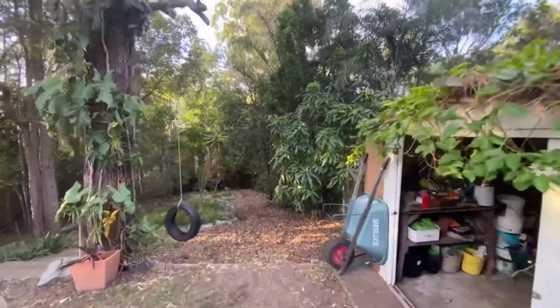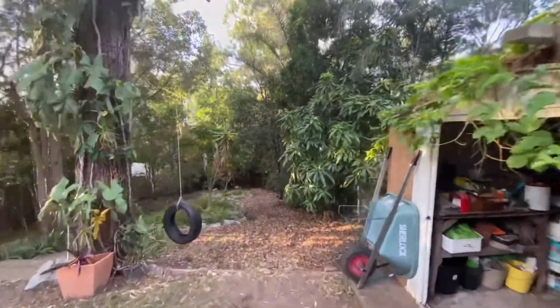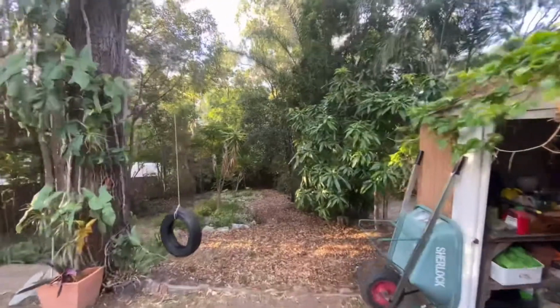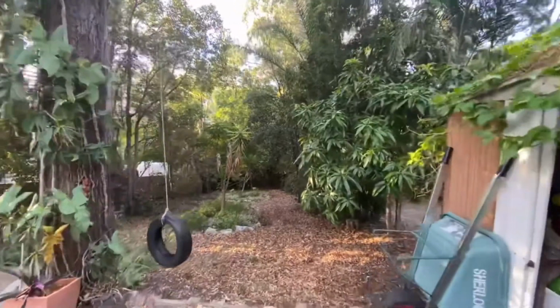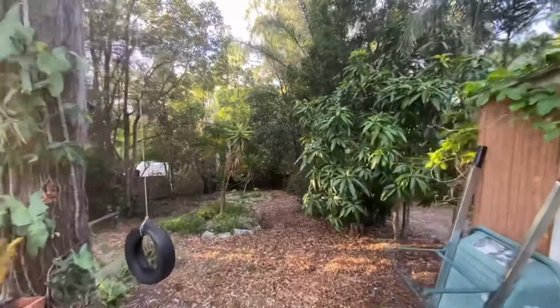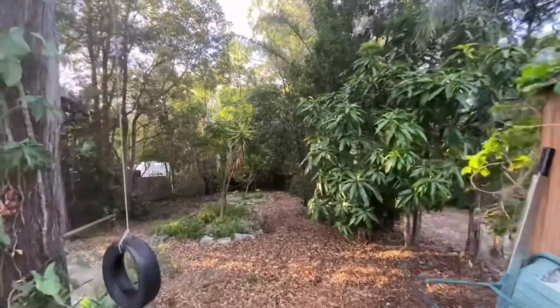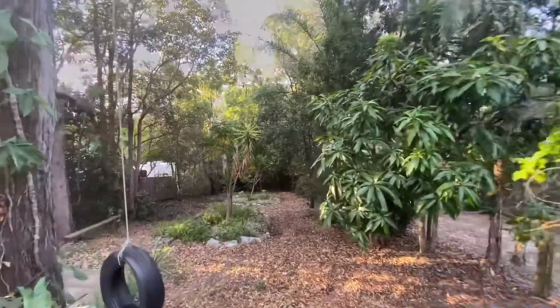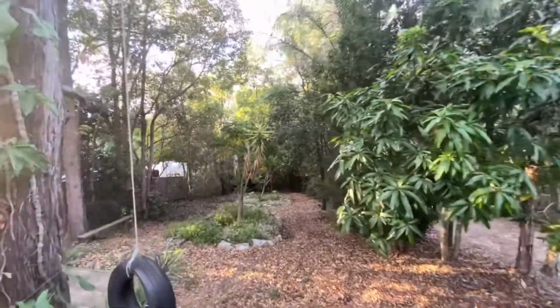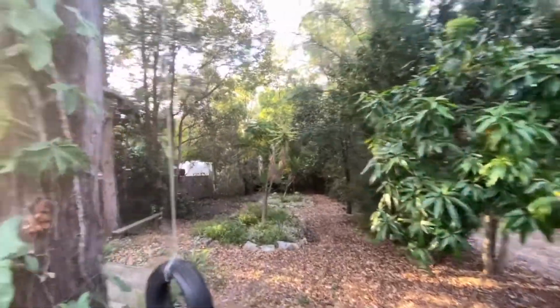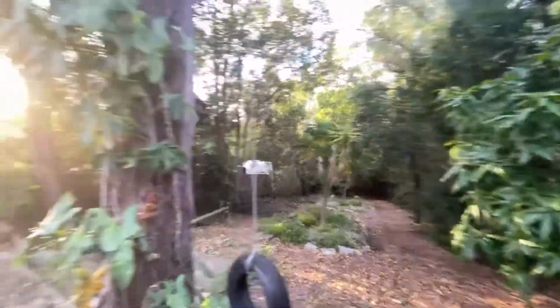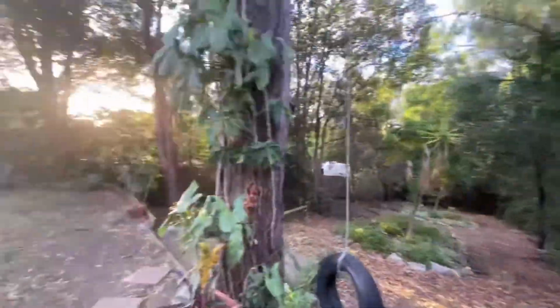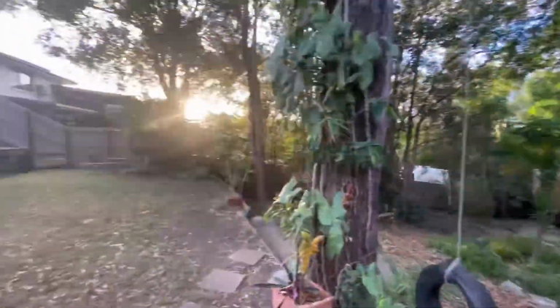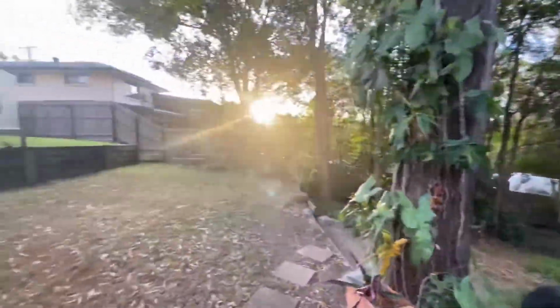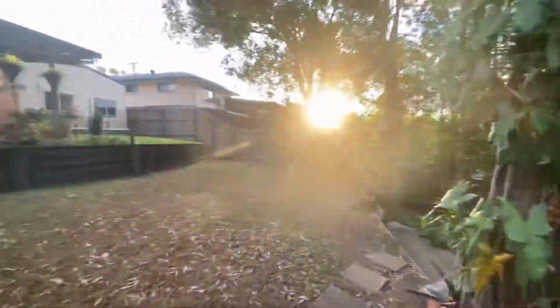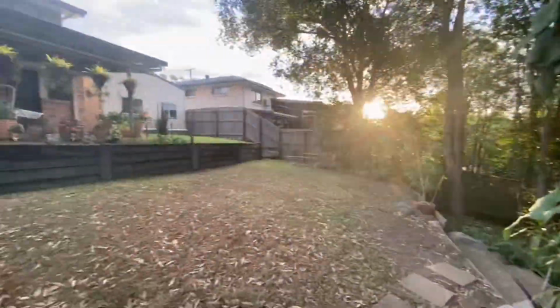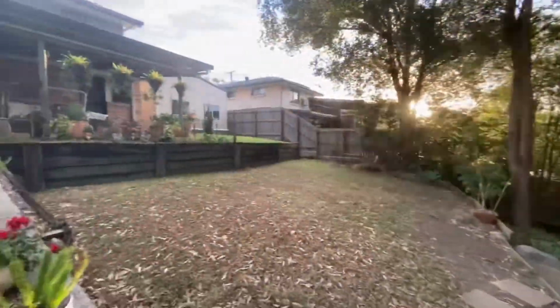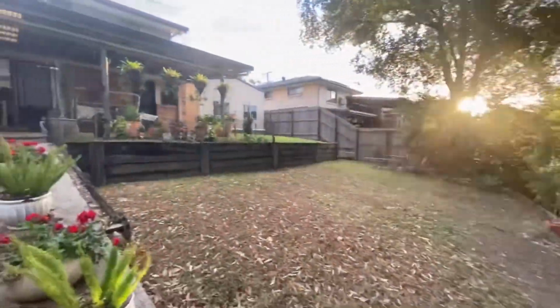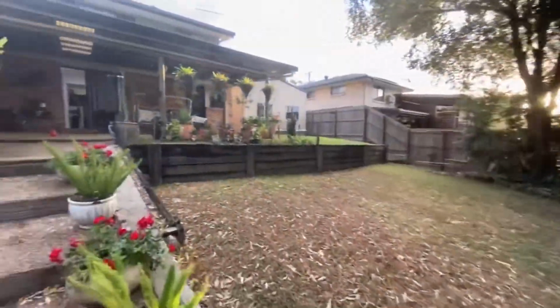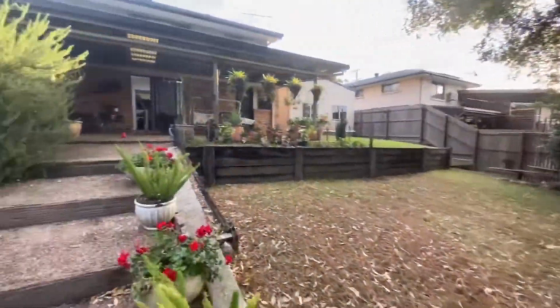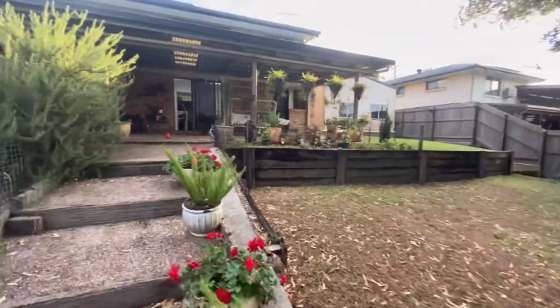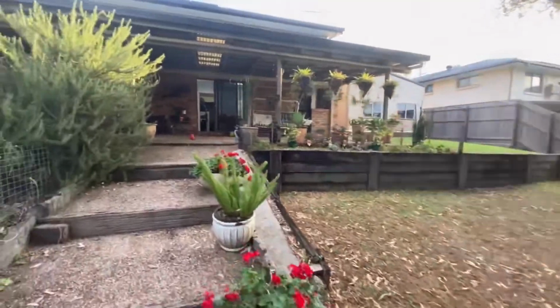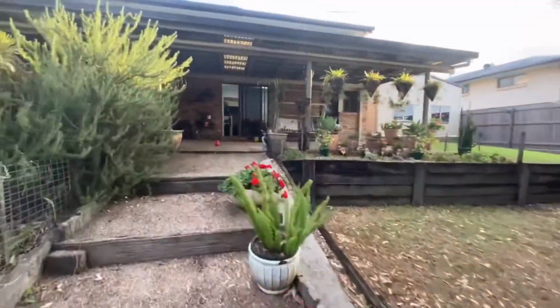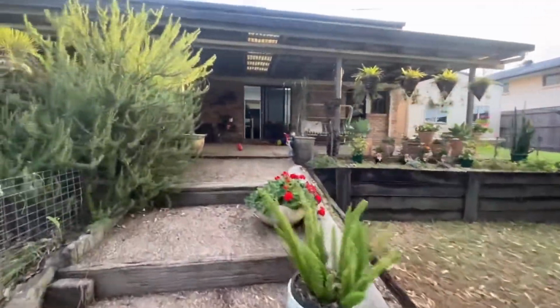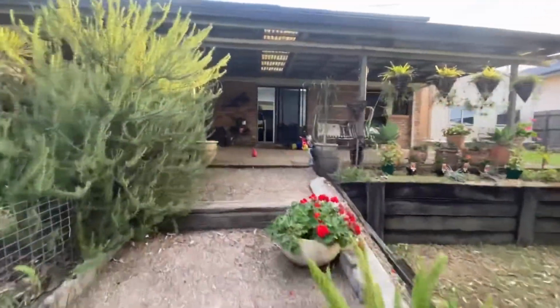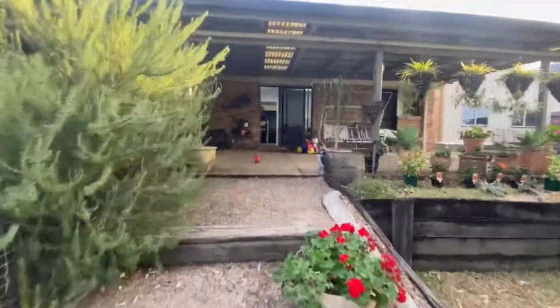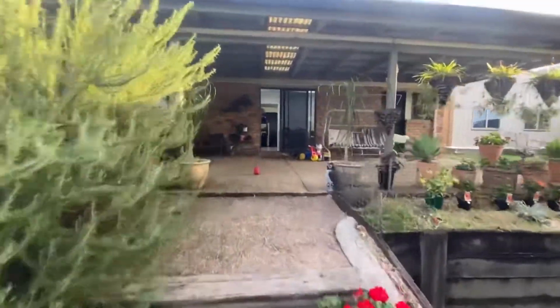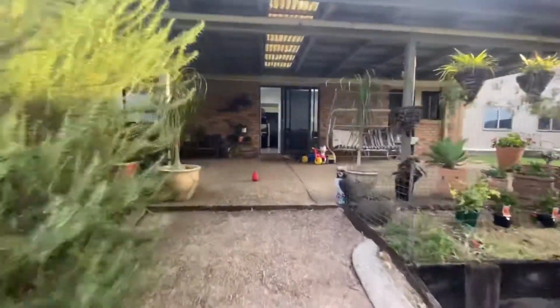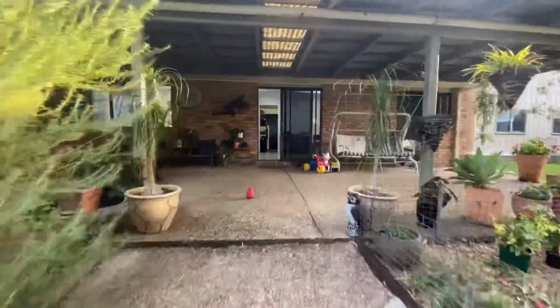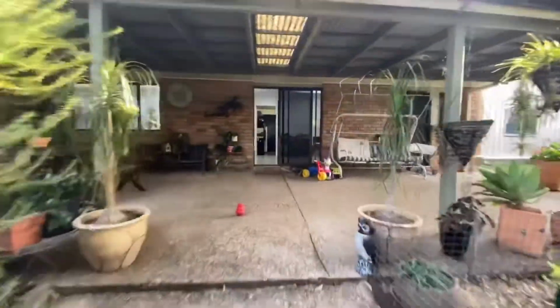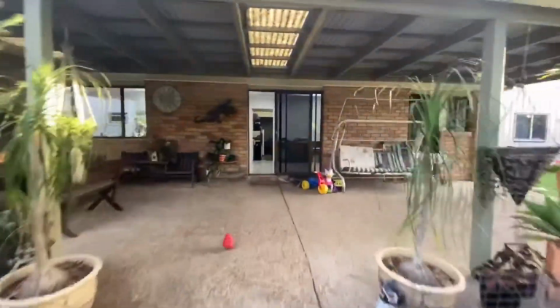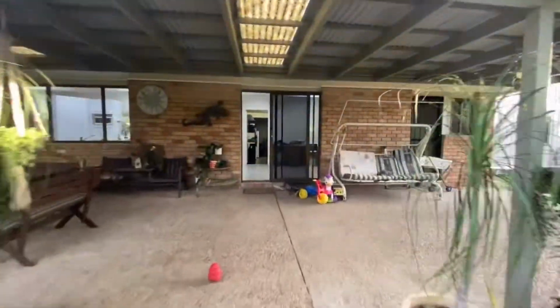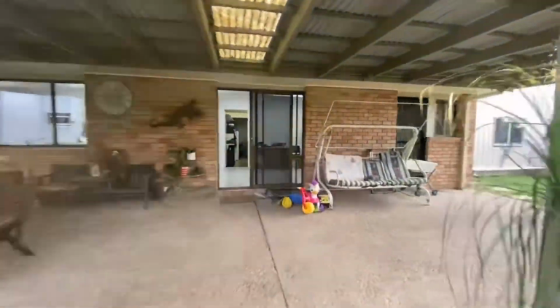This part here is a nice green oasis. On this level here it's a nice flat space to allow for trampolines and kids' play equipment — that could go in here easily.